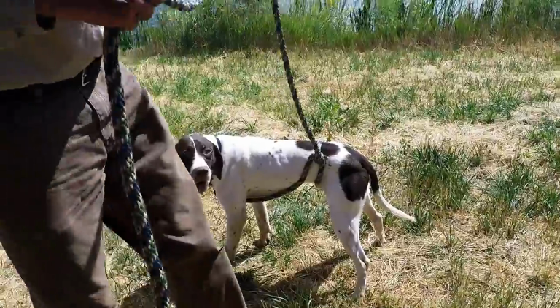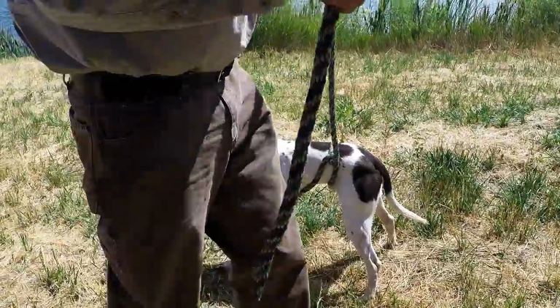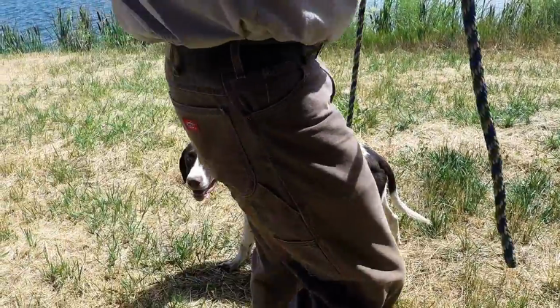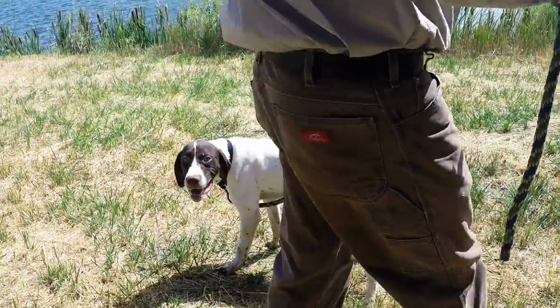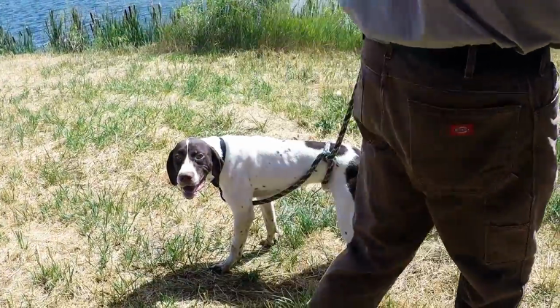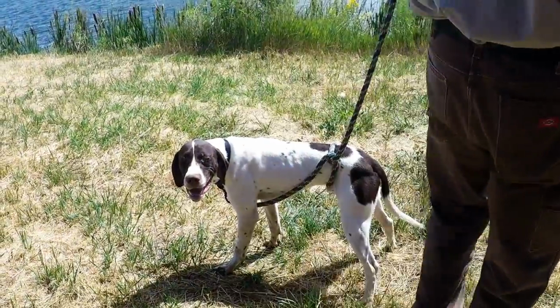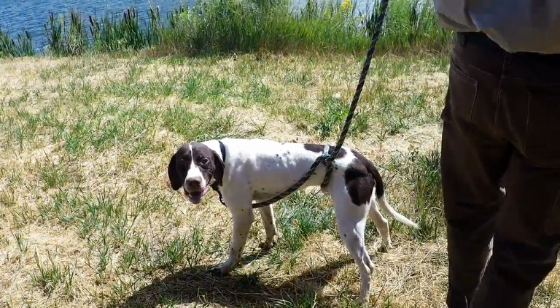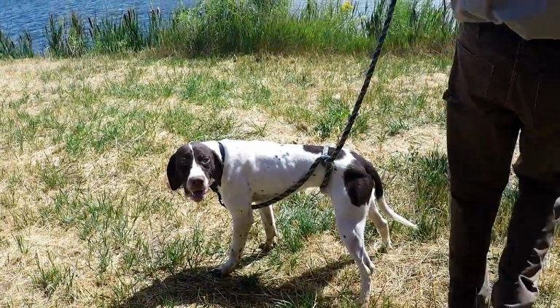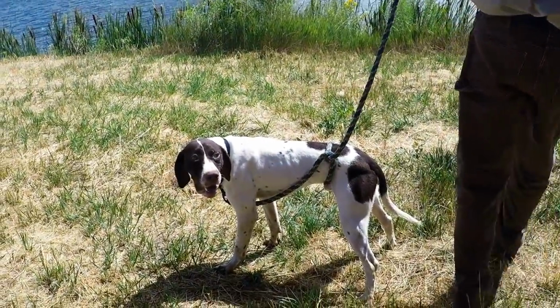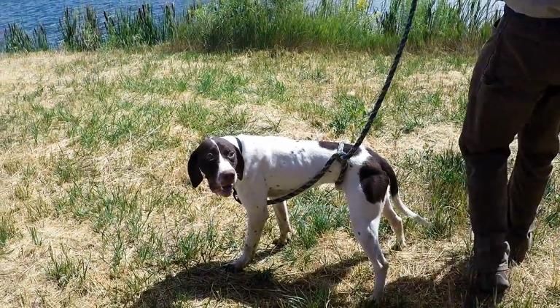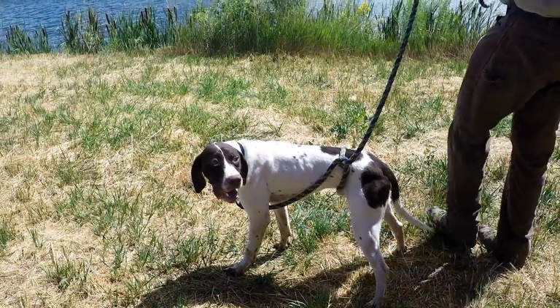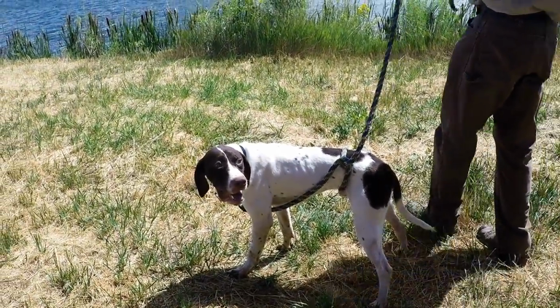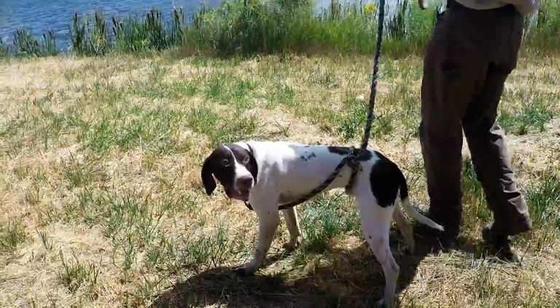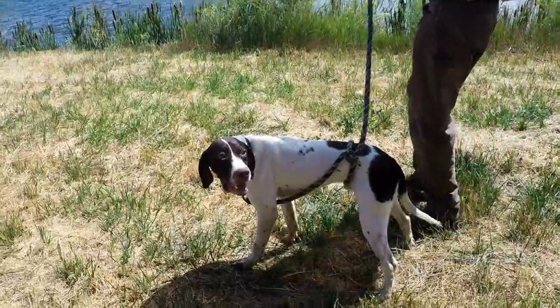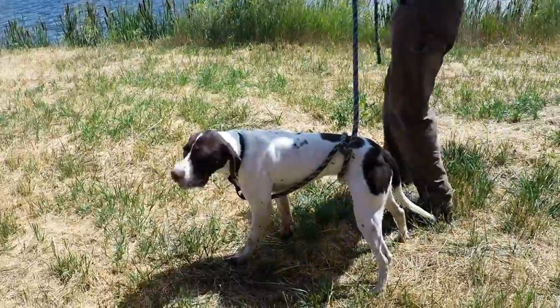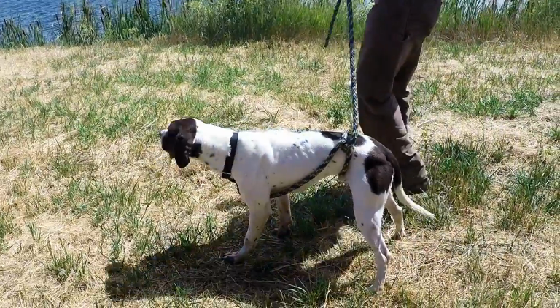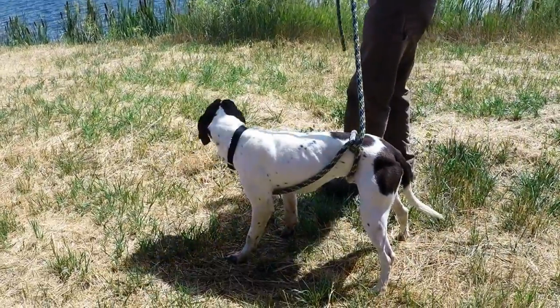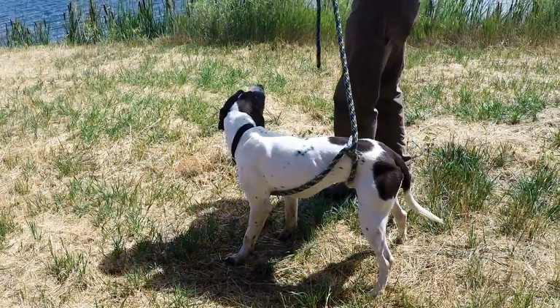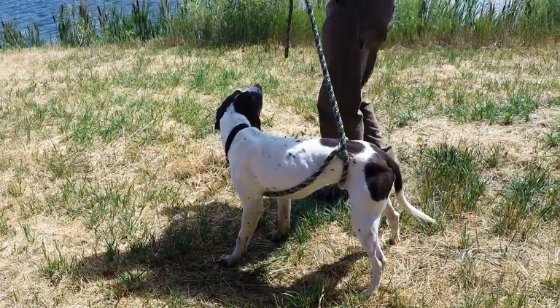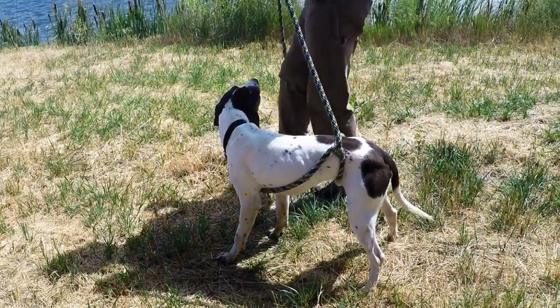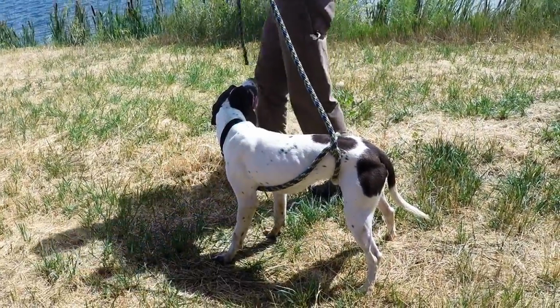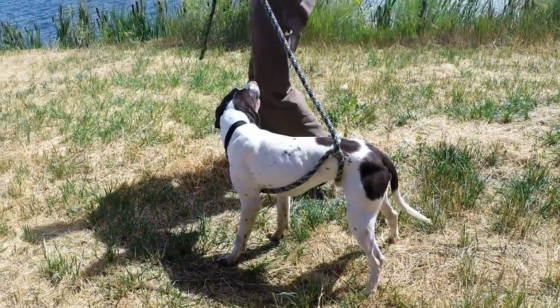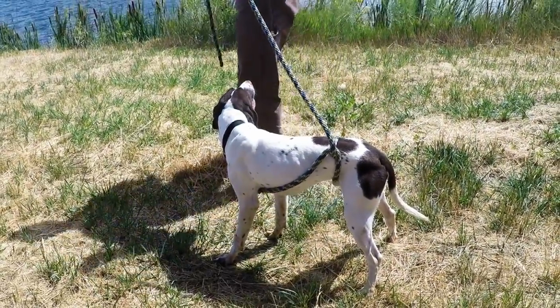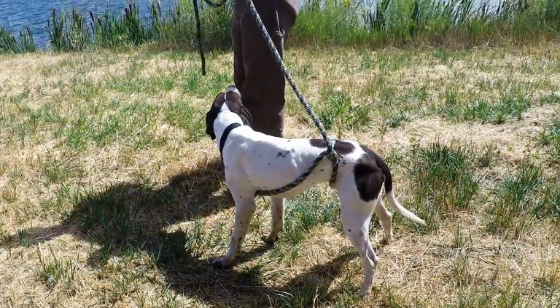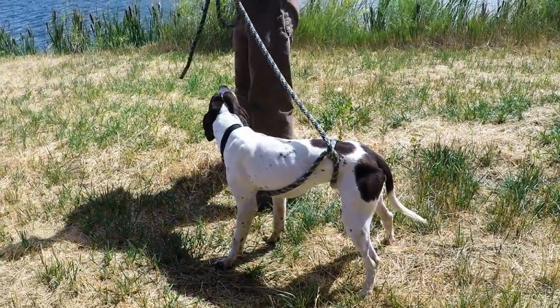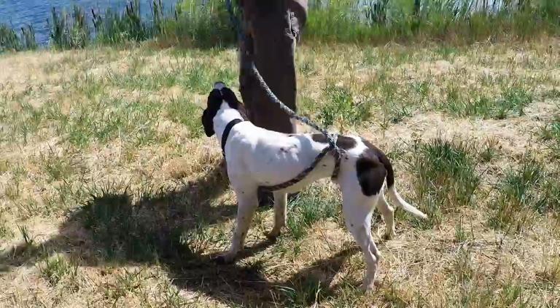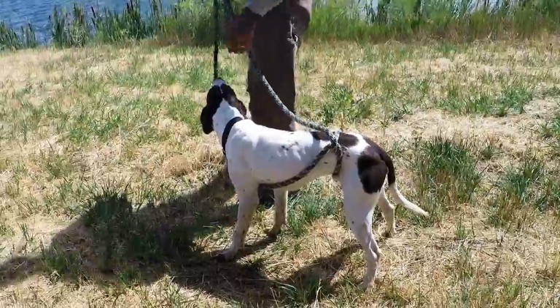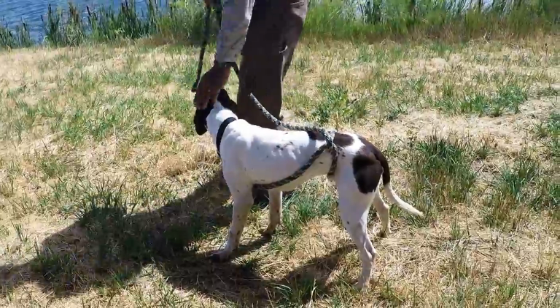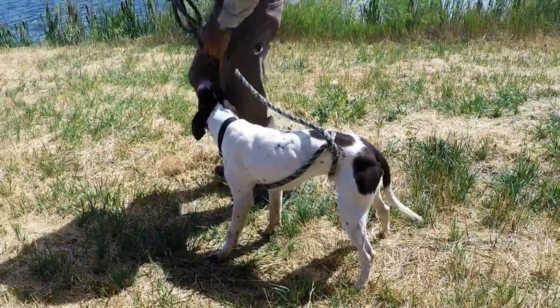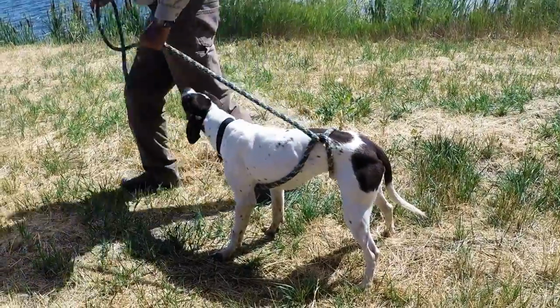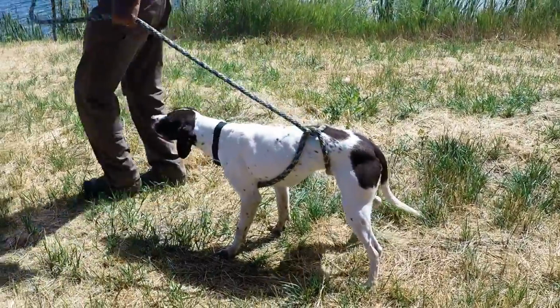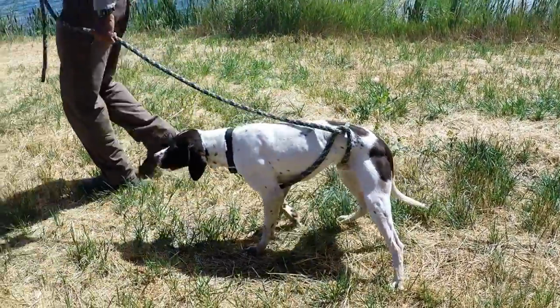After a couple of days, you should be able to move around him without him trying to move. If he holds his position, give him some praise and let him know that he is being a good dog, but never allow him to move until you give him the release command.